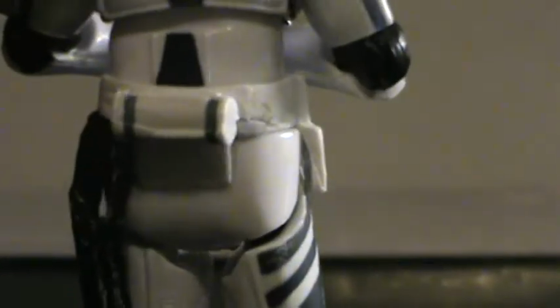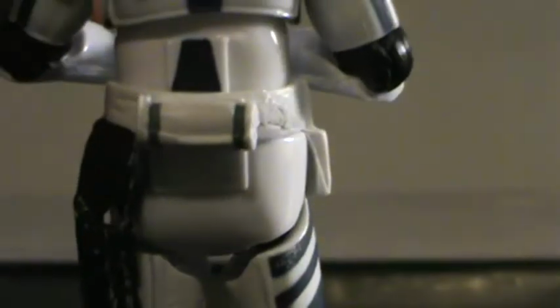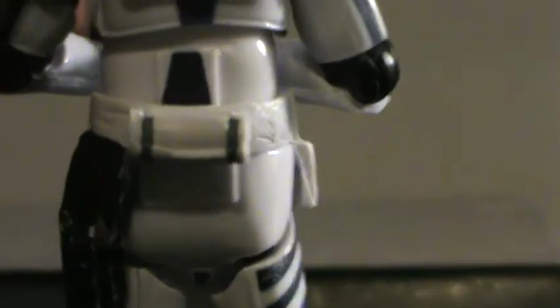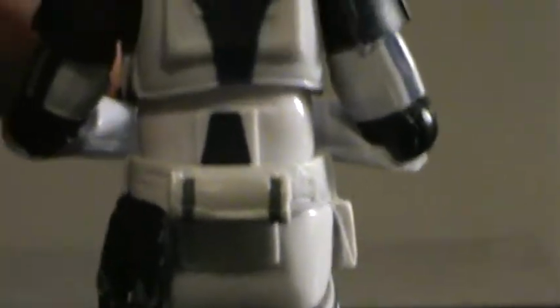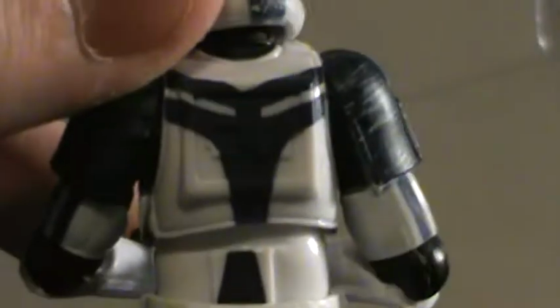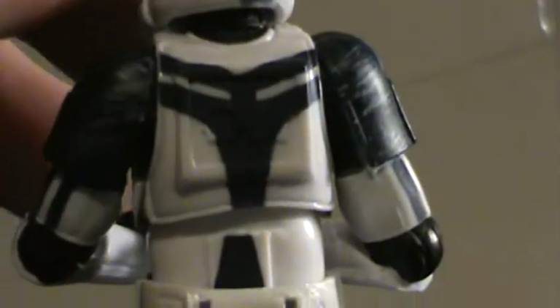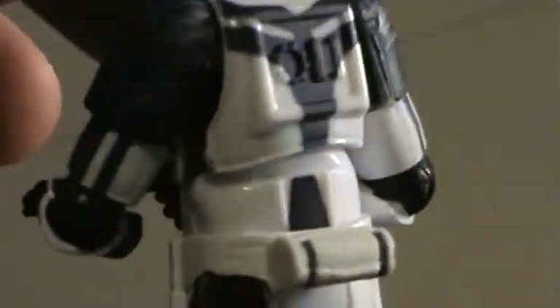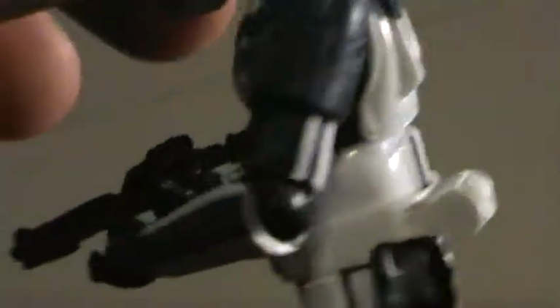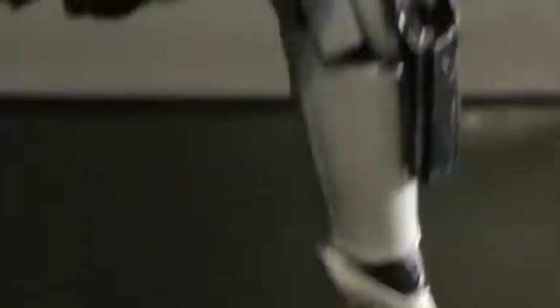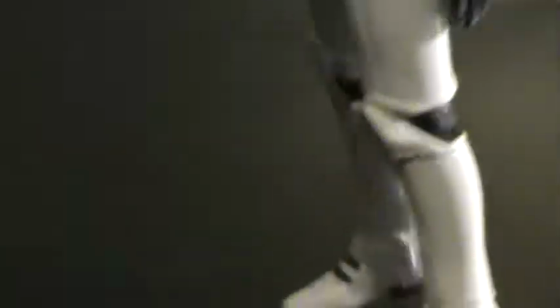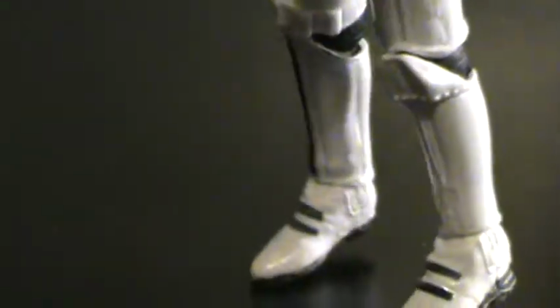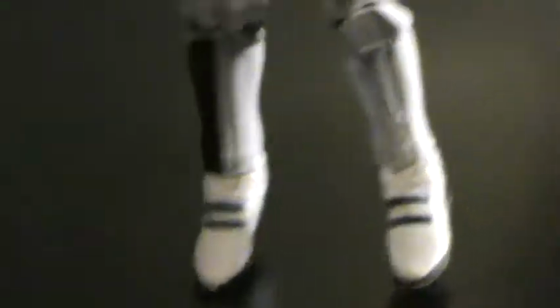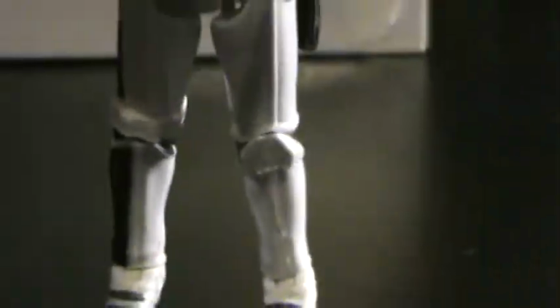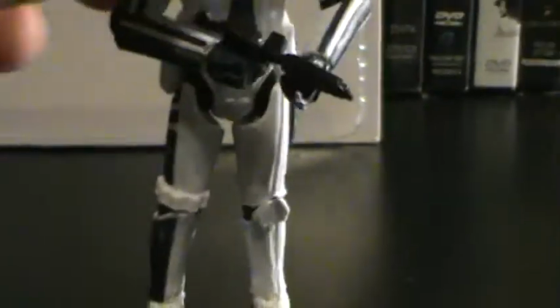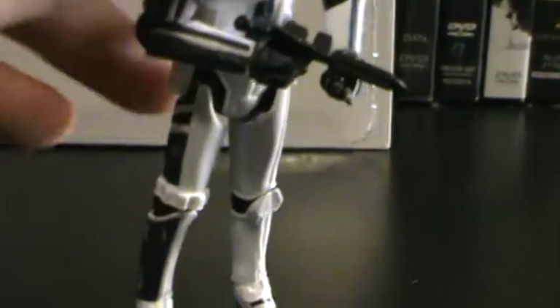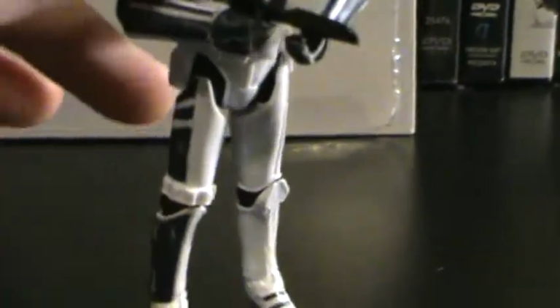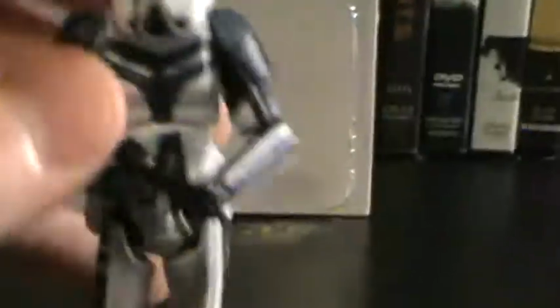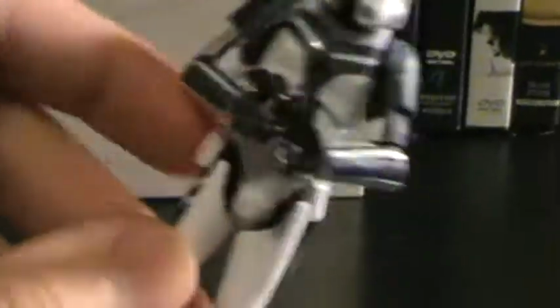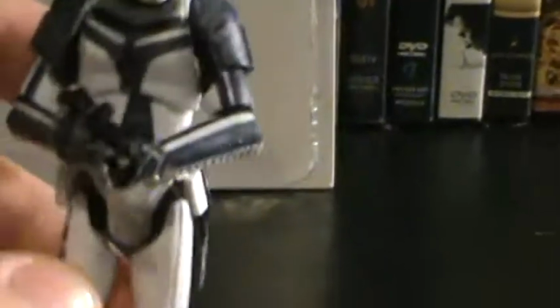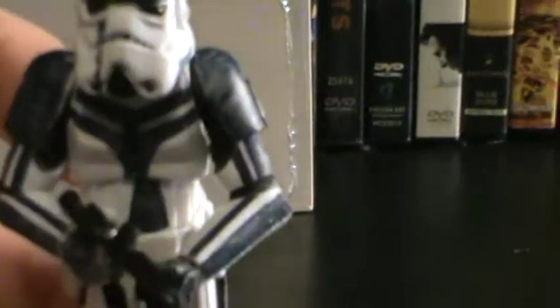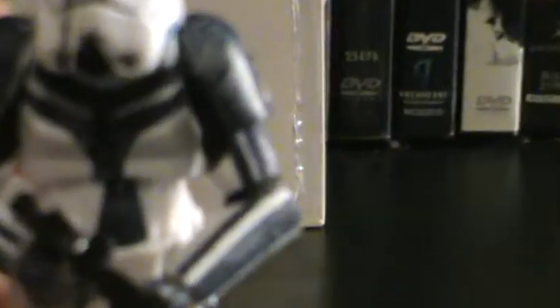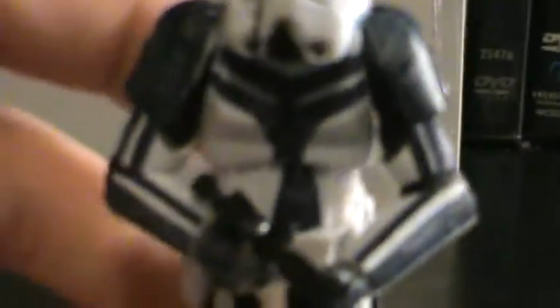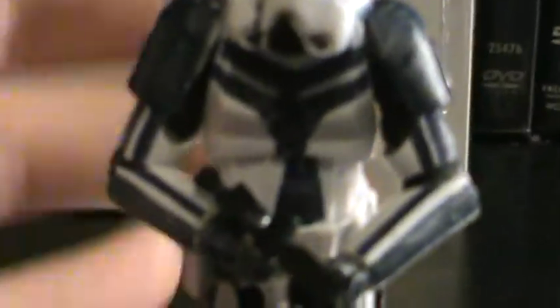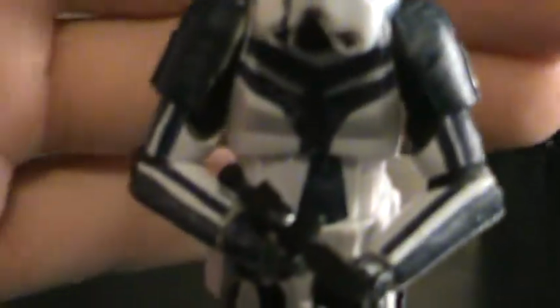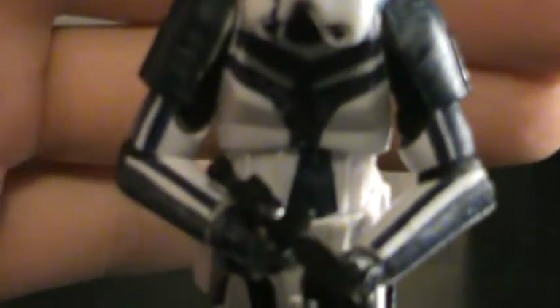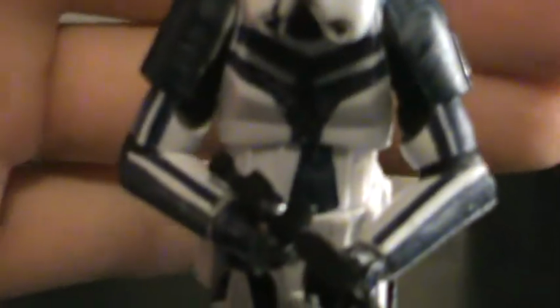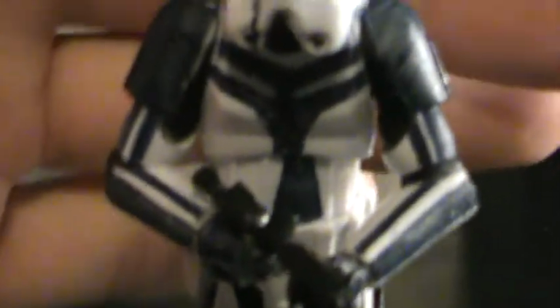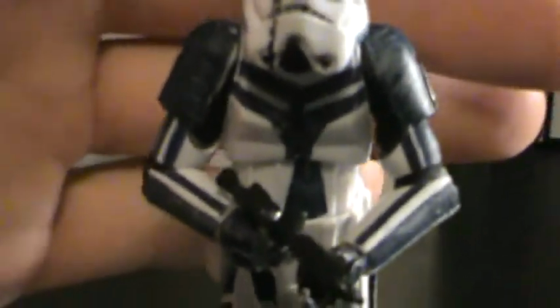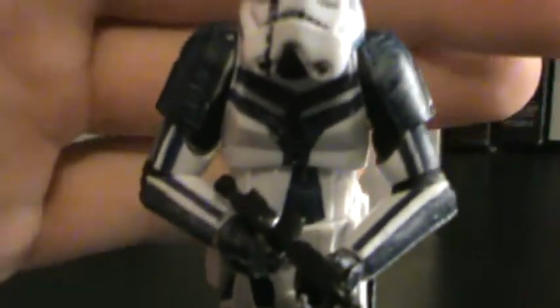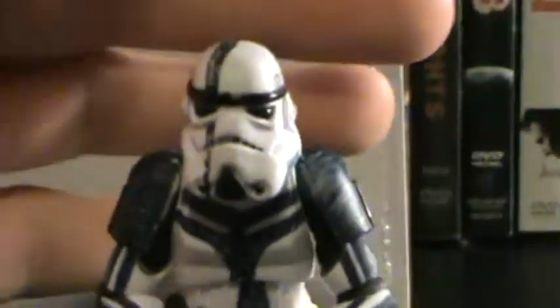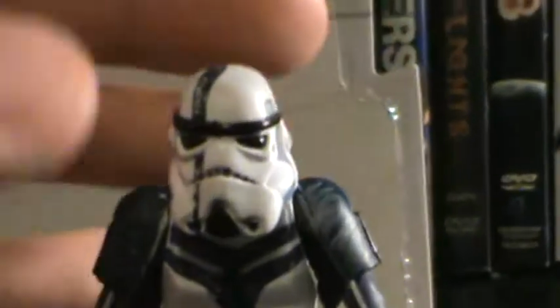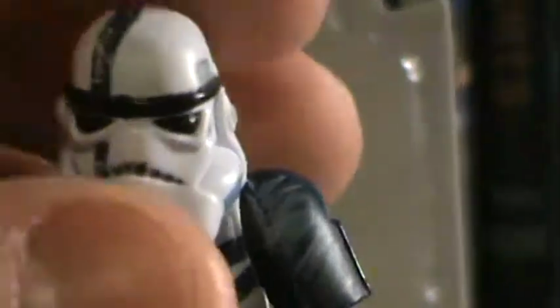The back tank has blue stripes too, all over his back and shoulders. Very awesome. There's his chest armor.